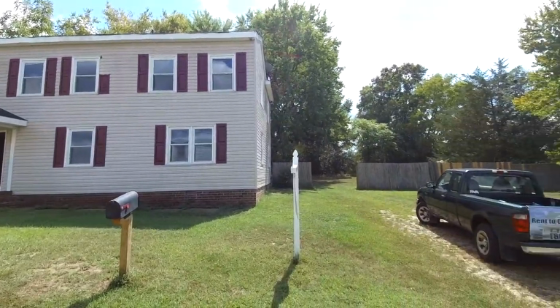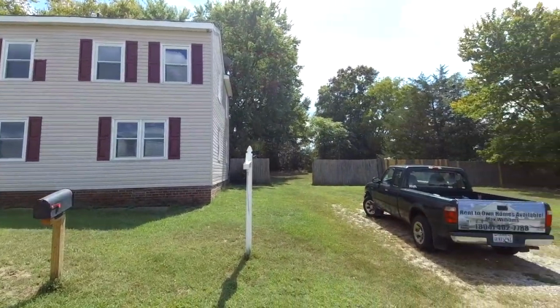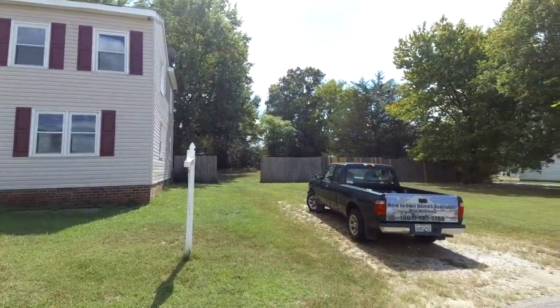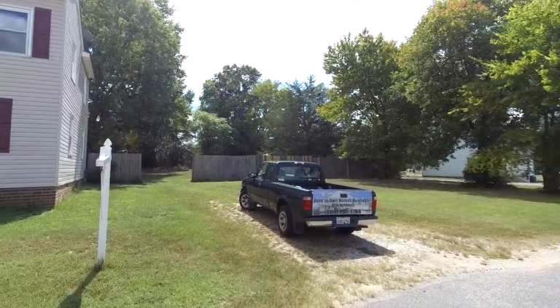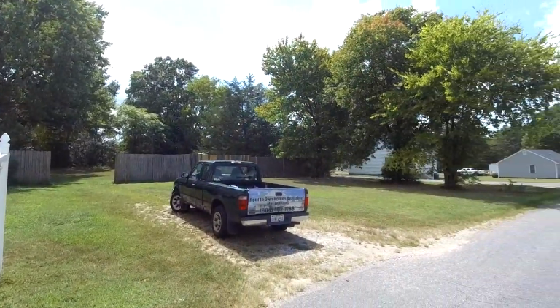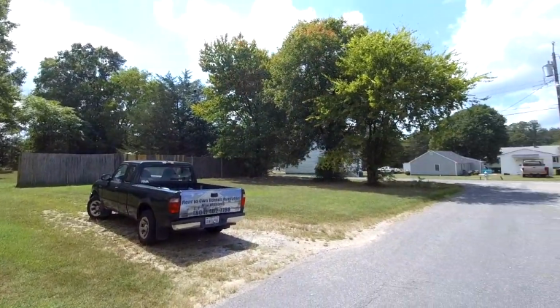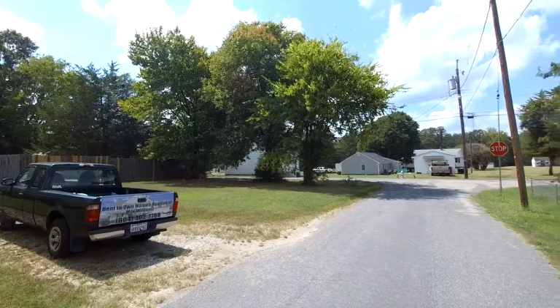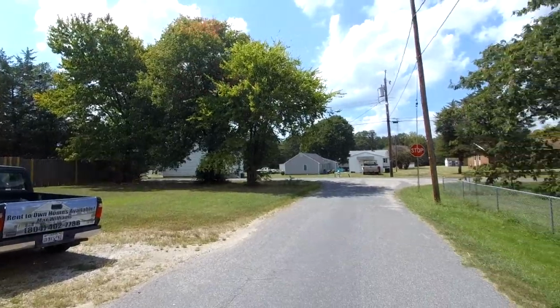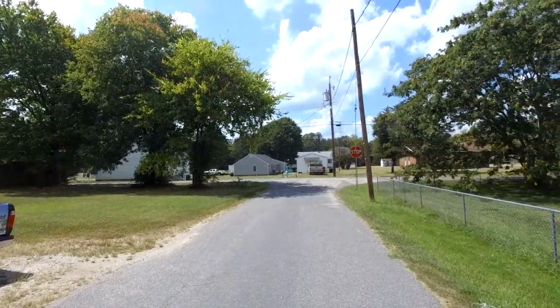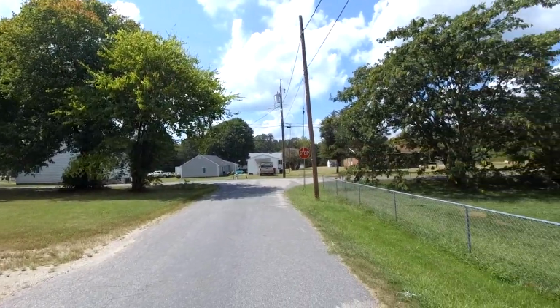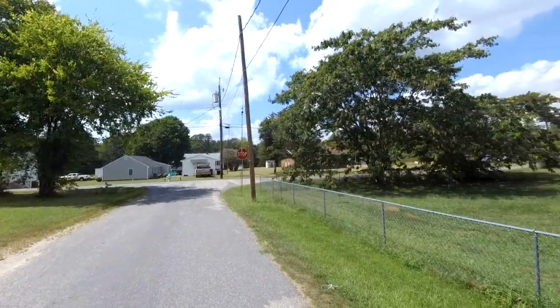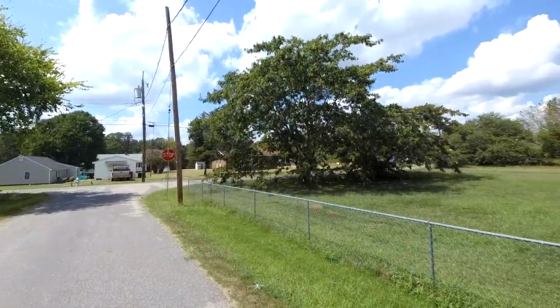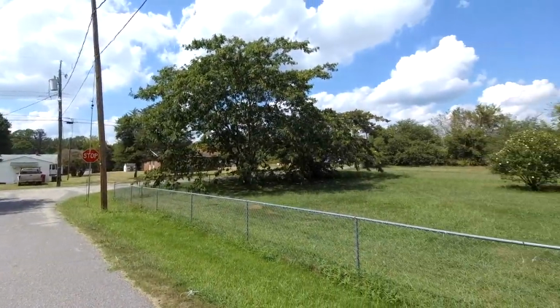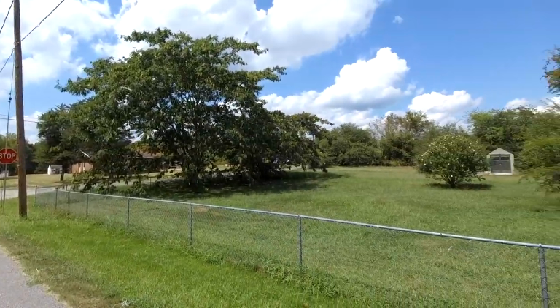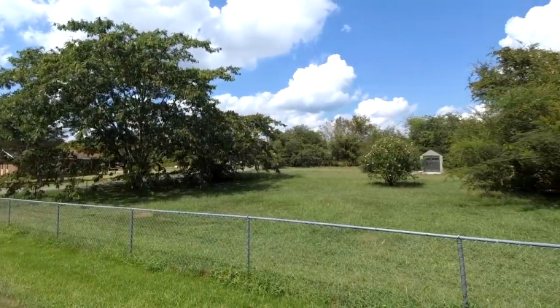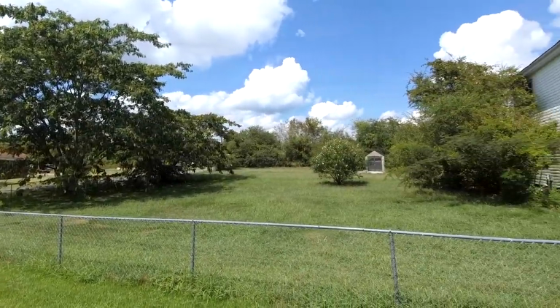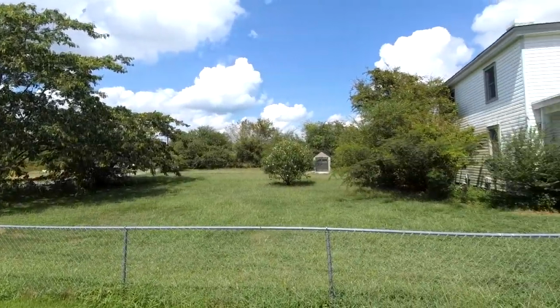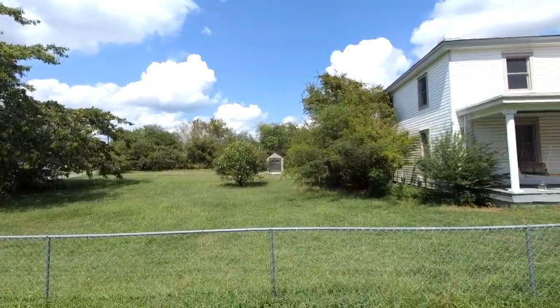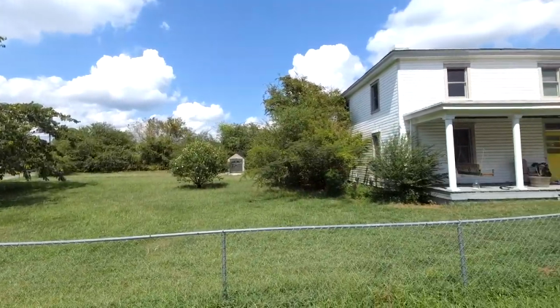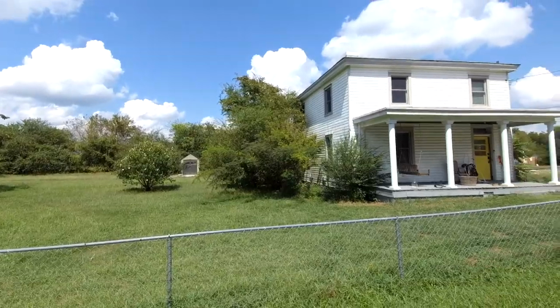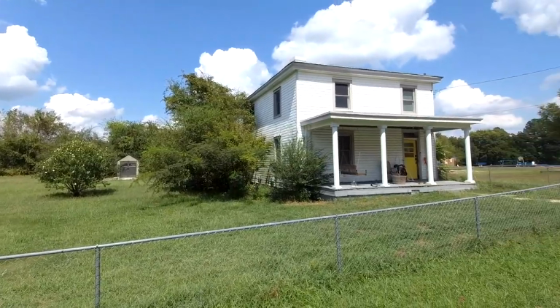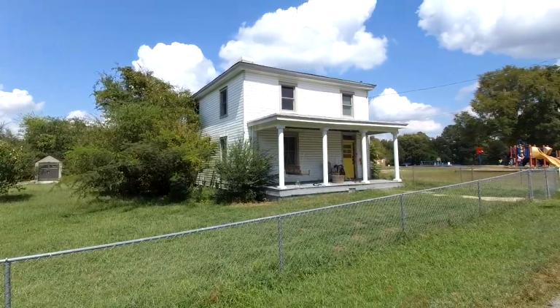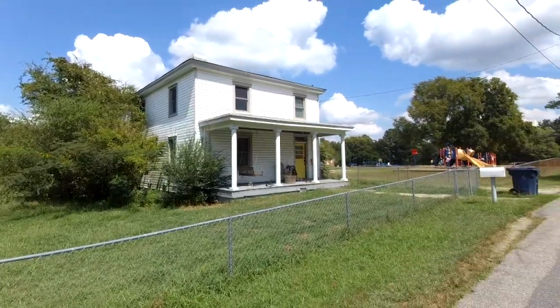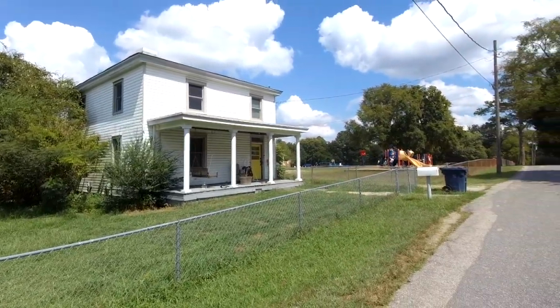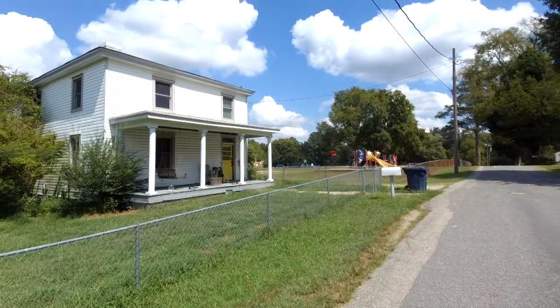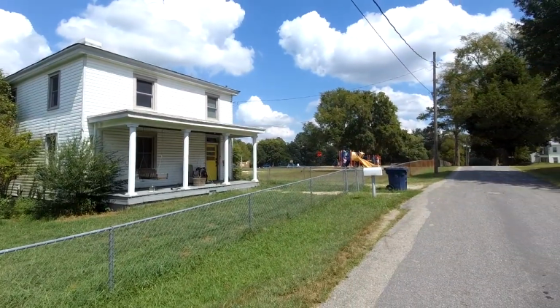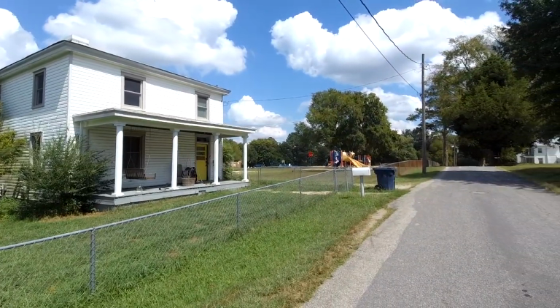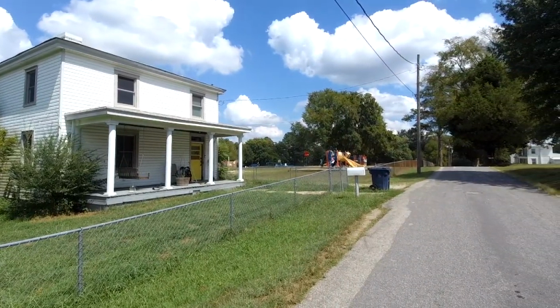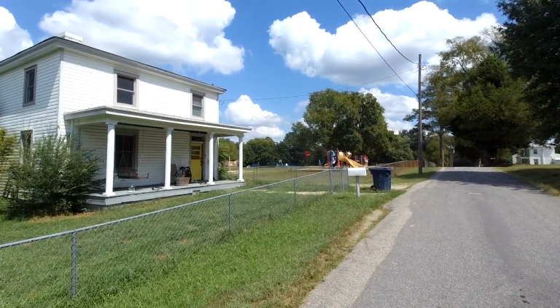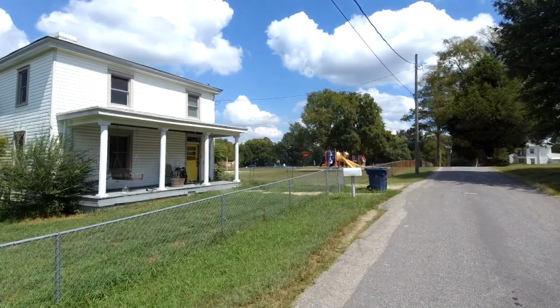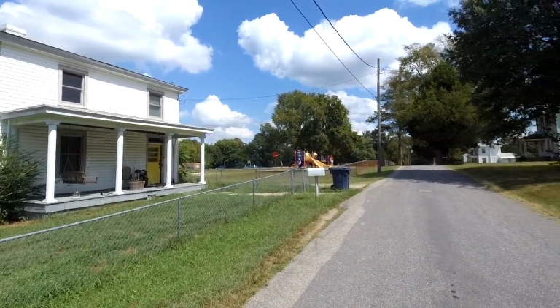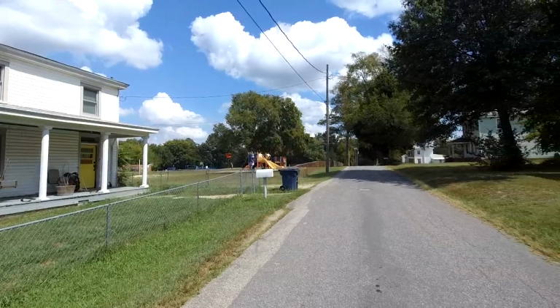Today we're going to take a look at a four bedroom, two bath home. This home is coming in at about 2800 square feet, located here in an older community. We do have a school playground that is right there in the middle of the frame.